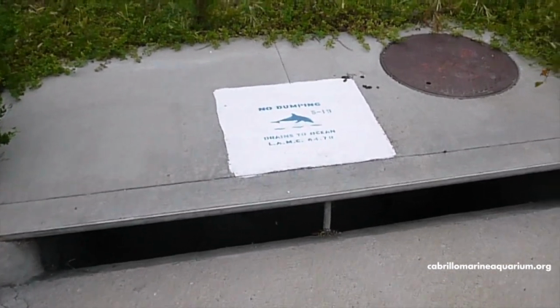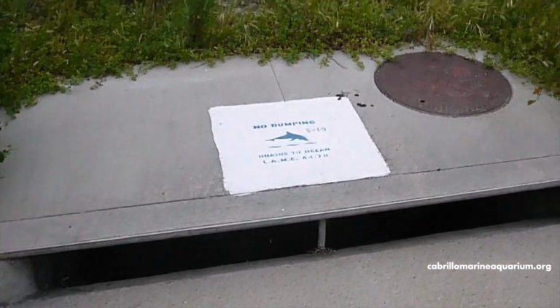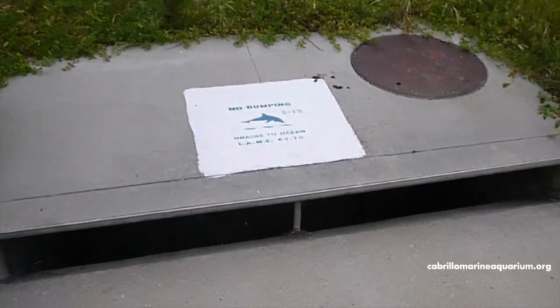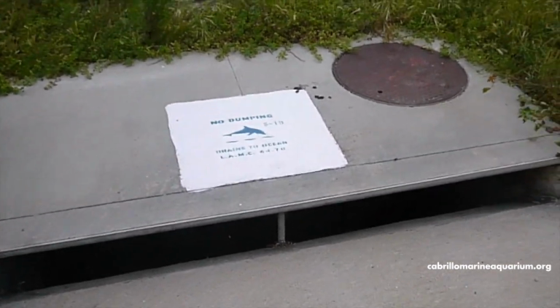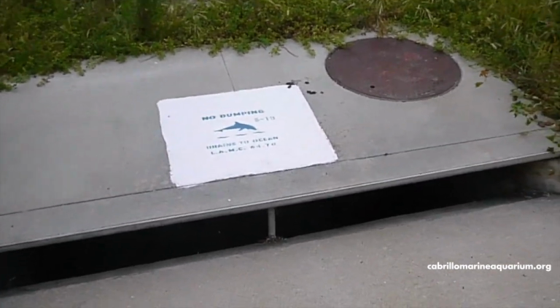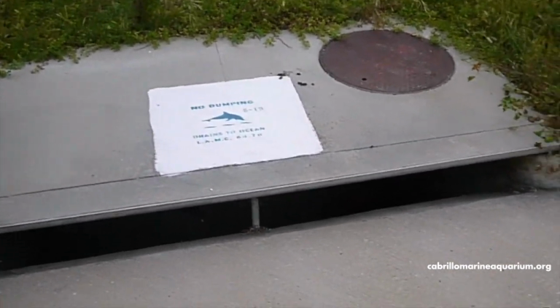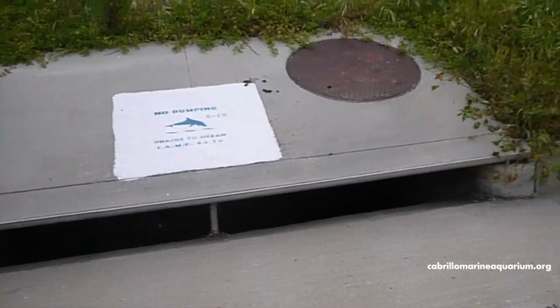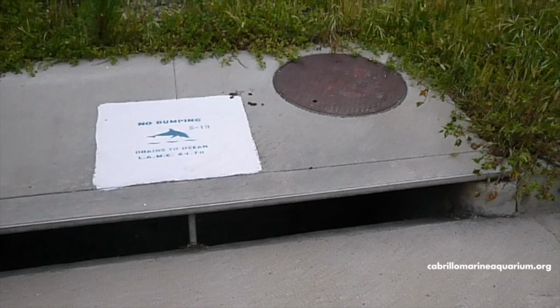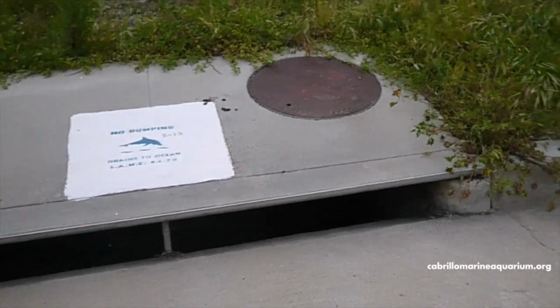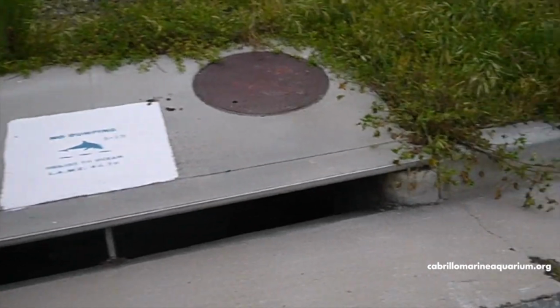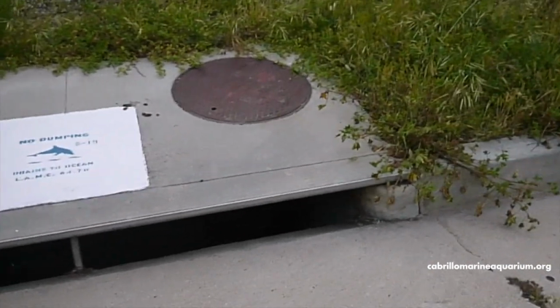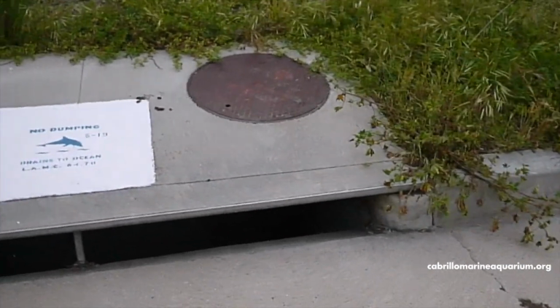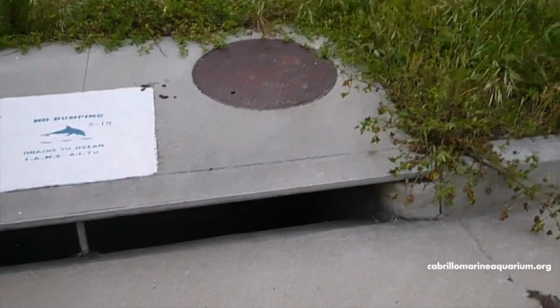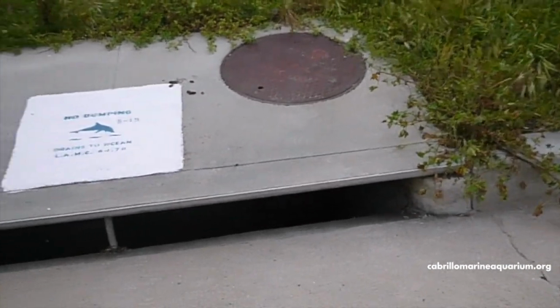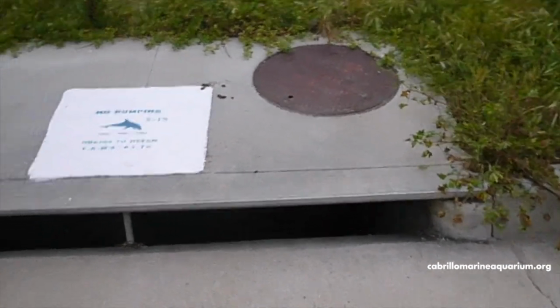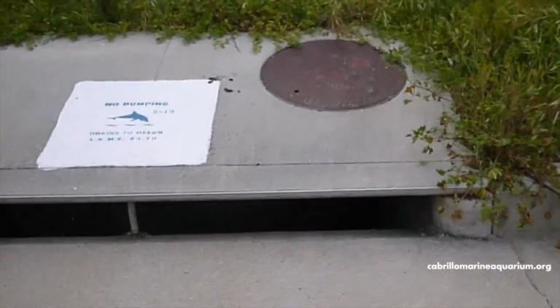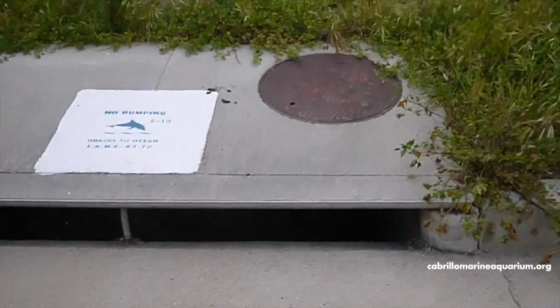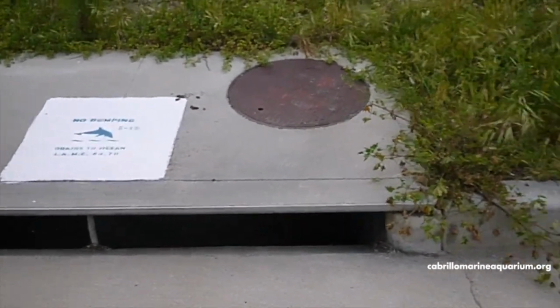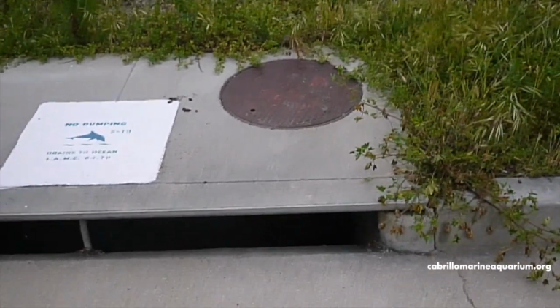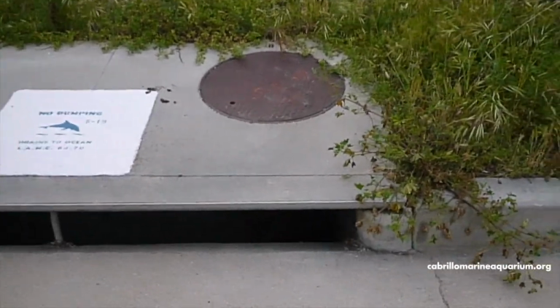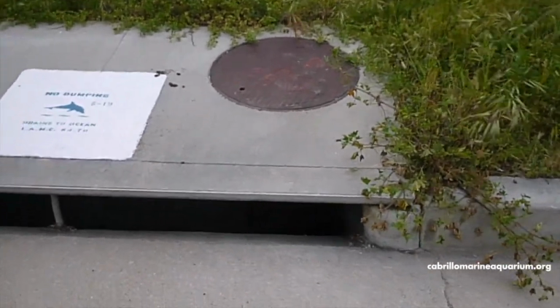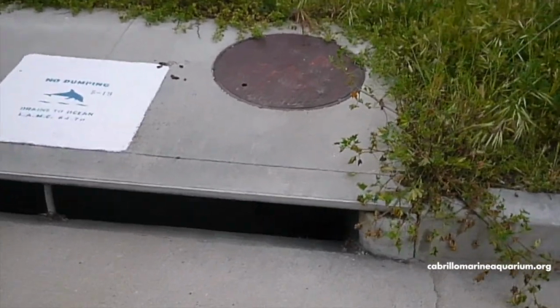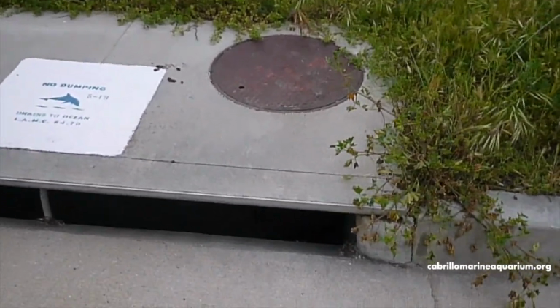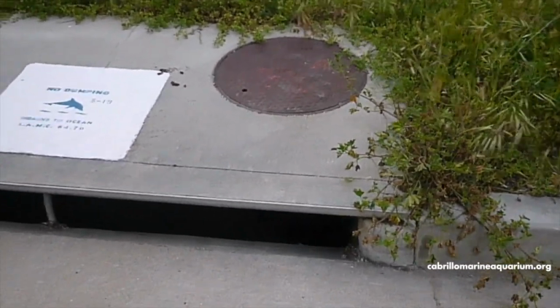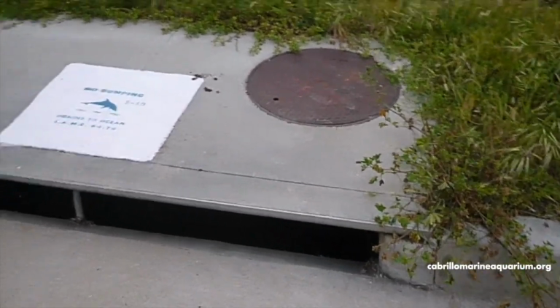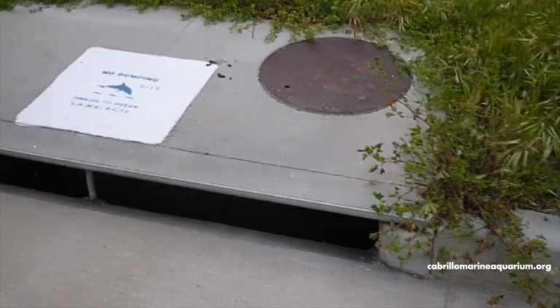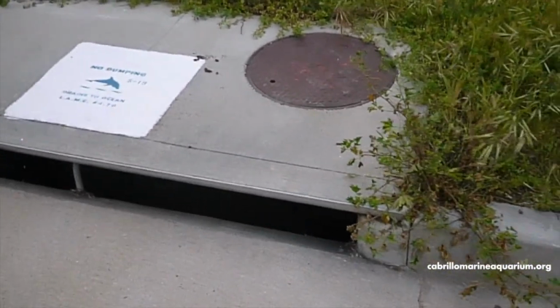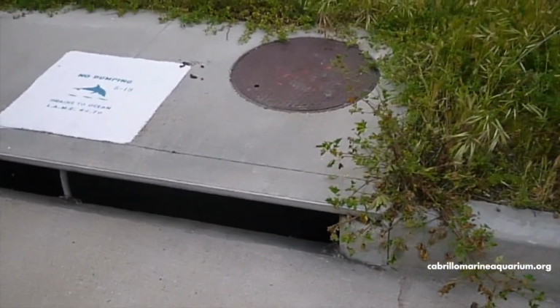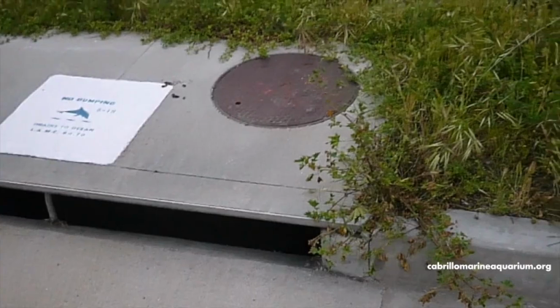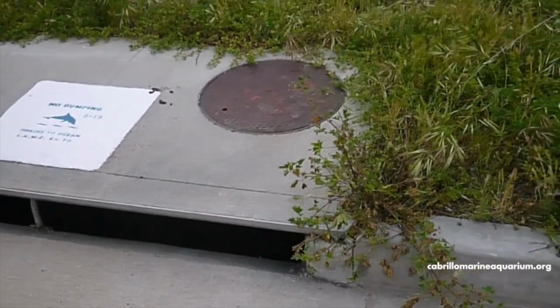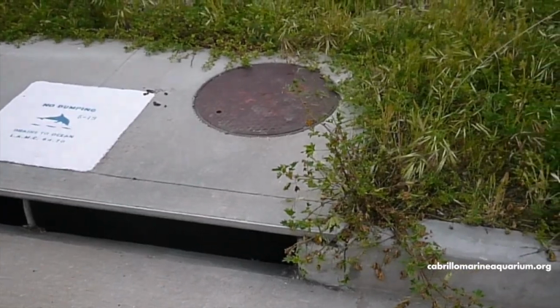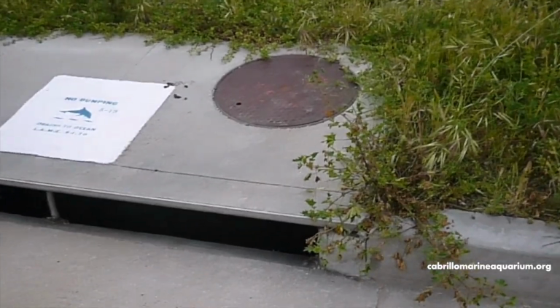So wherever you live, remember anything that's on the ground can wash down these and into our ocean. Think about that — do you want to be swimming in someone else's trash, in bug spray, weed killer, or dog poop?